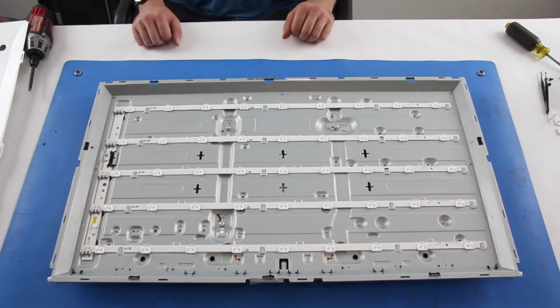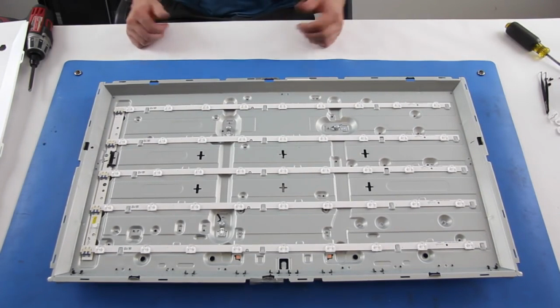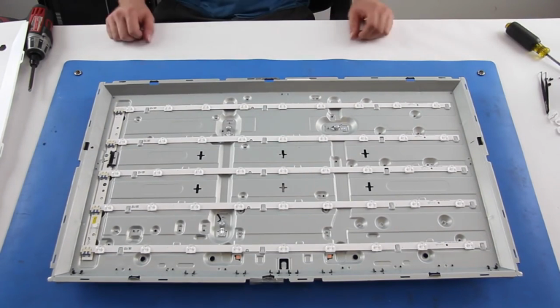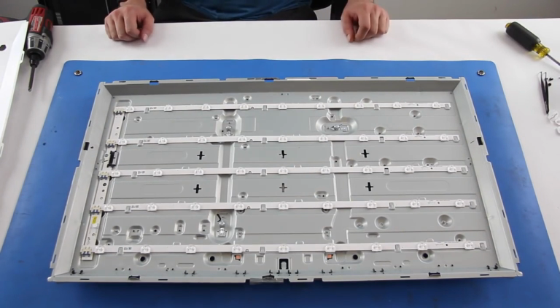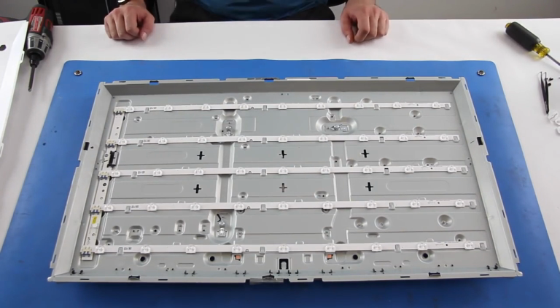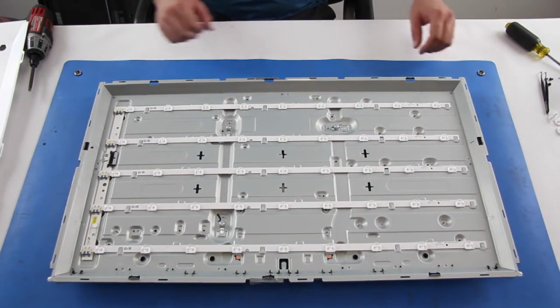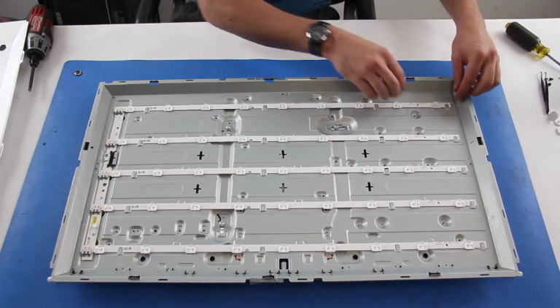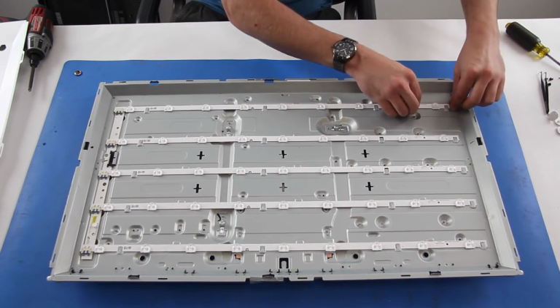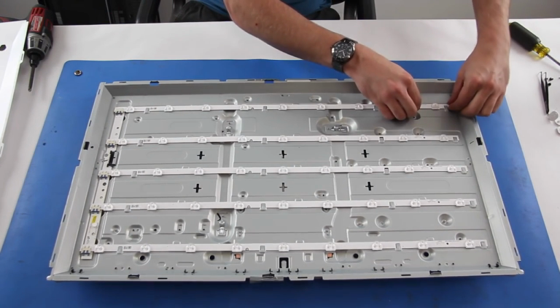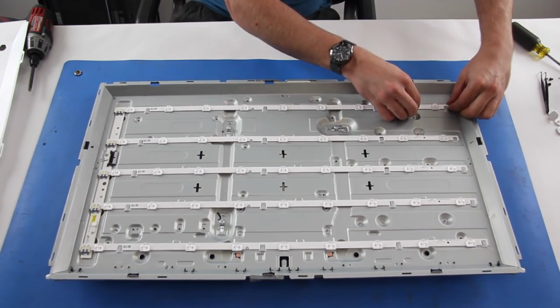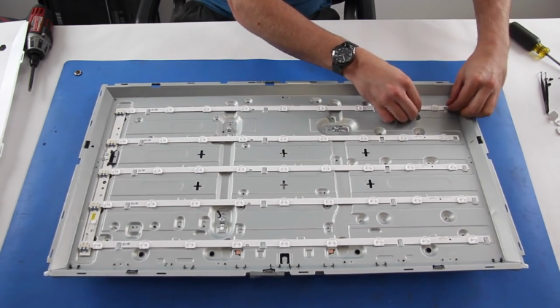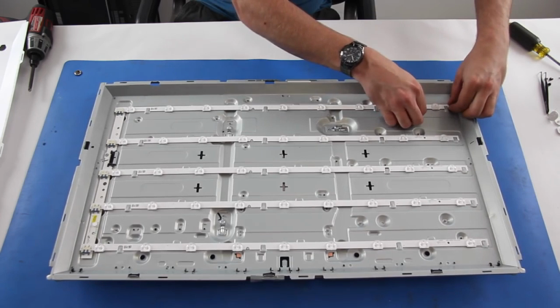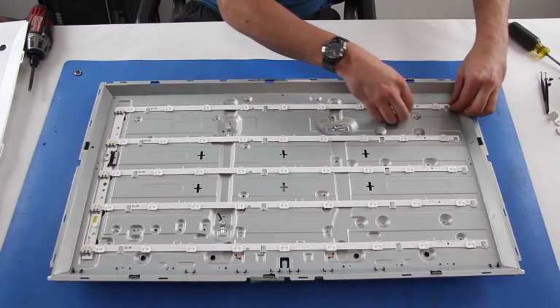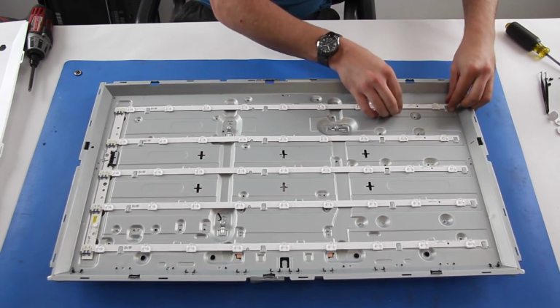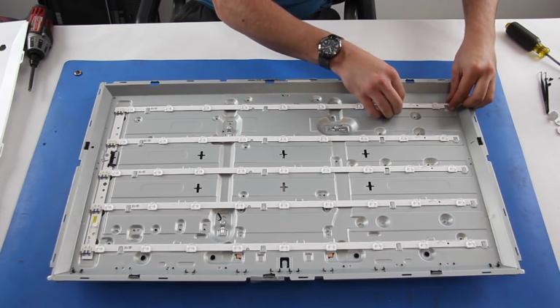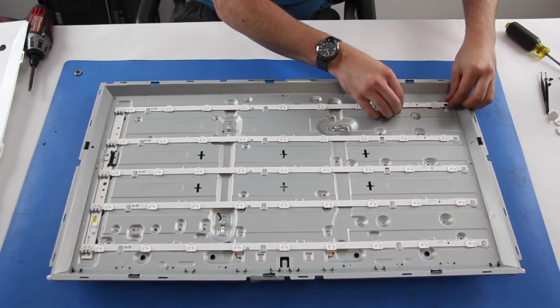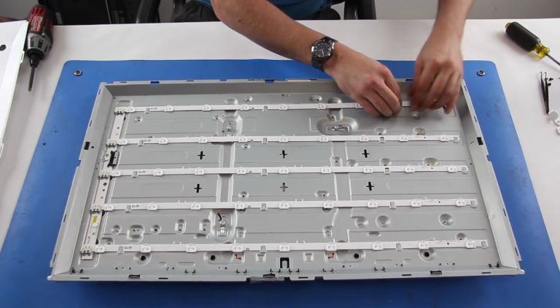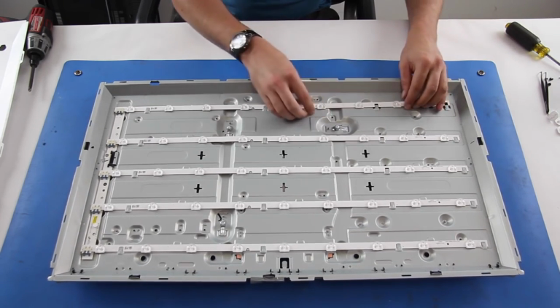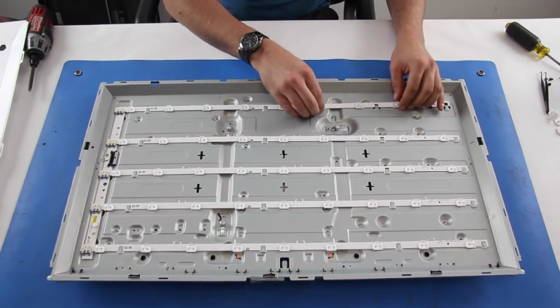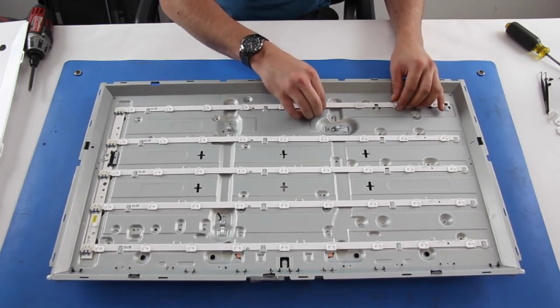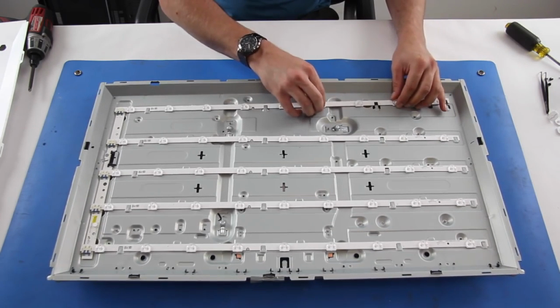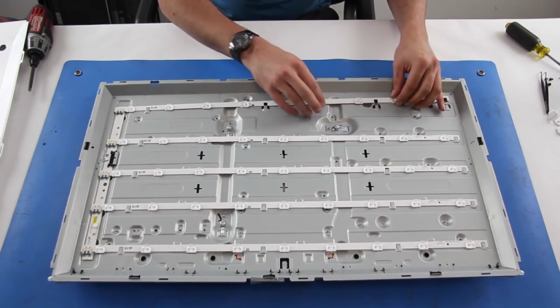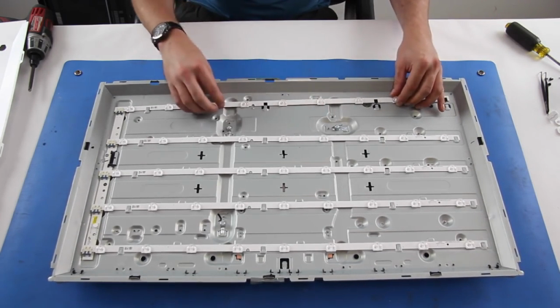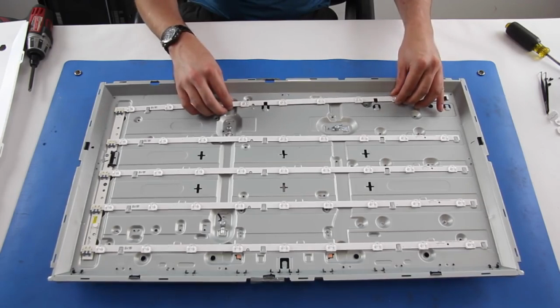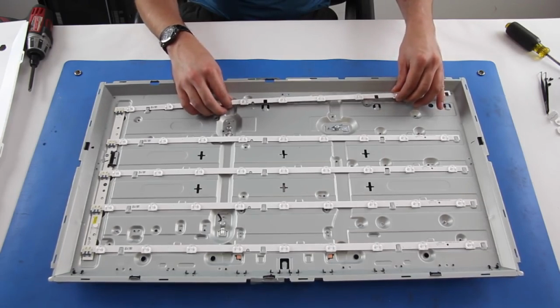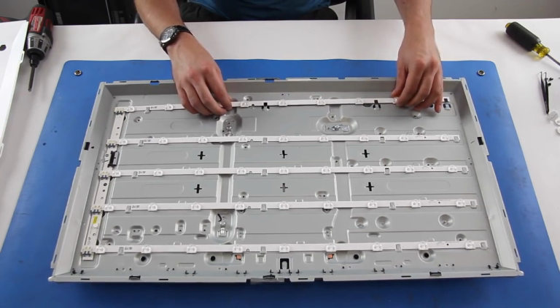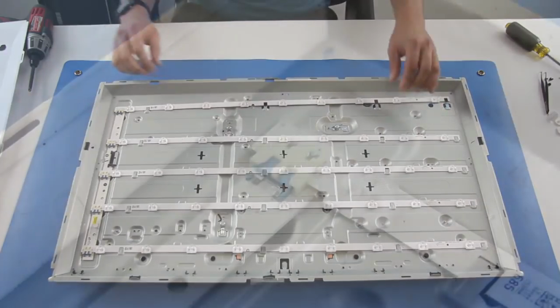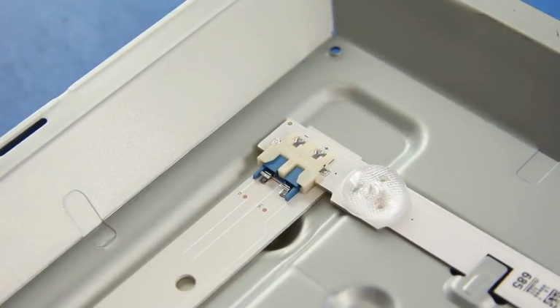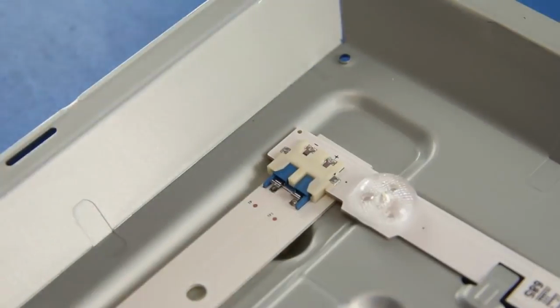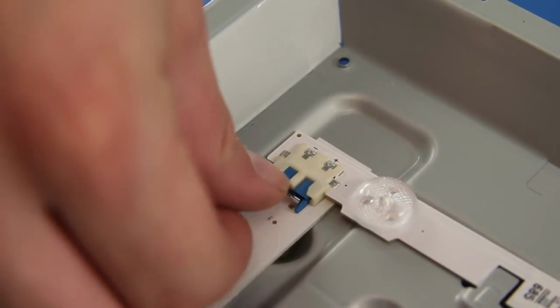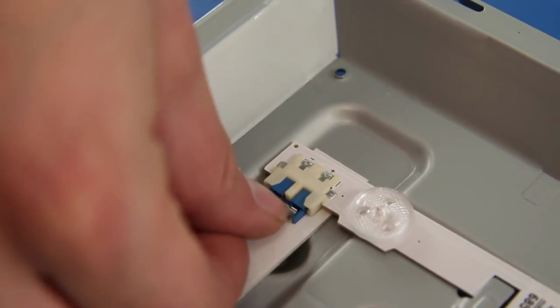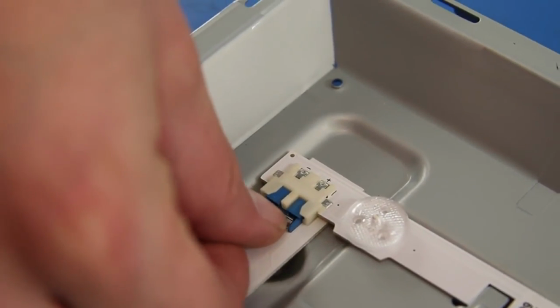Remove each row of LEDs. Before completely removing the LEDs, release them from the strip that provides power. Here's a close-up showing how.